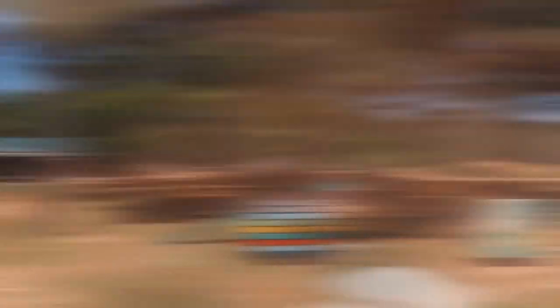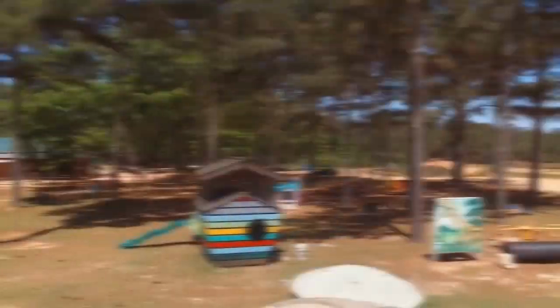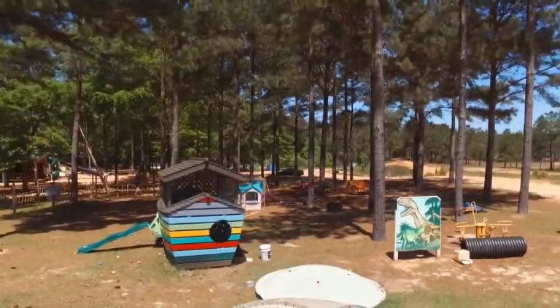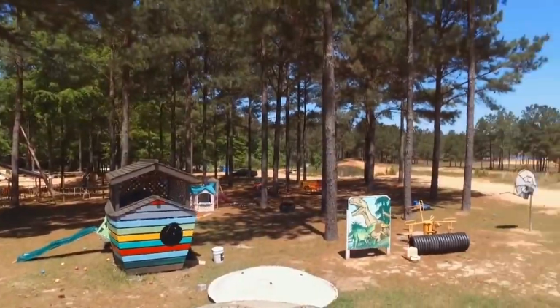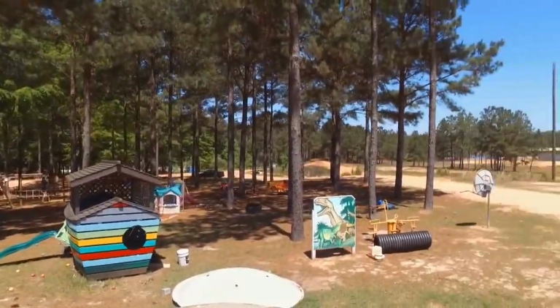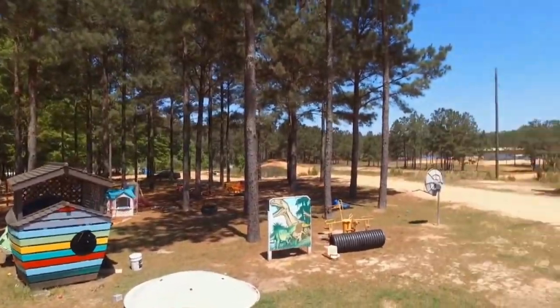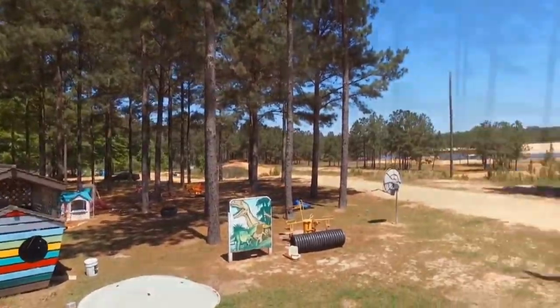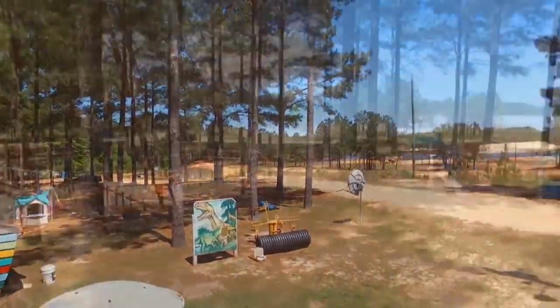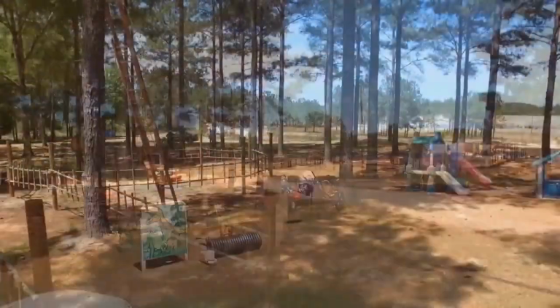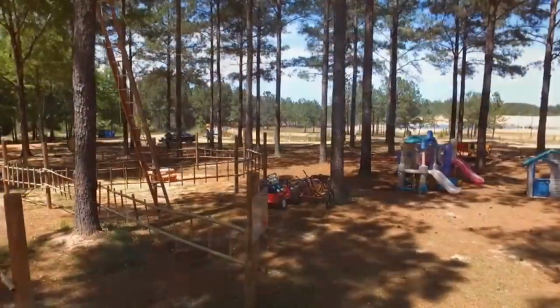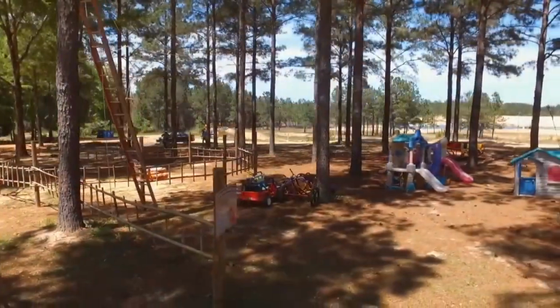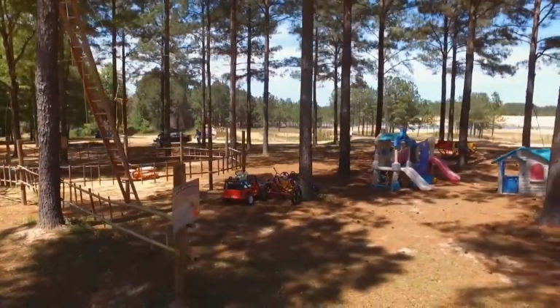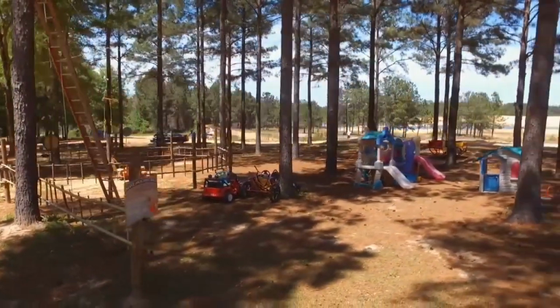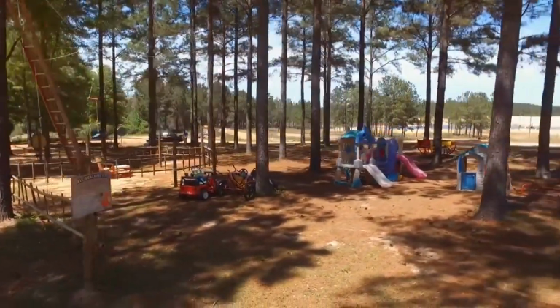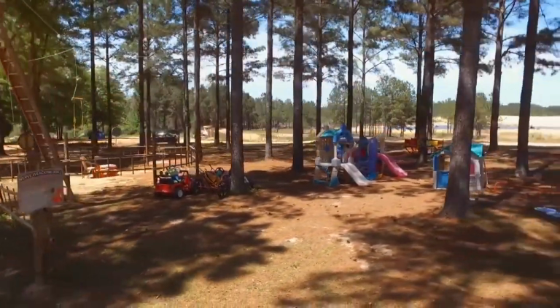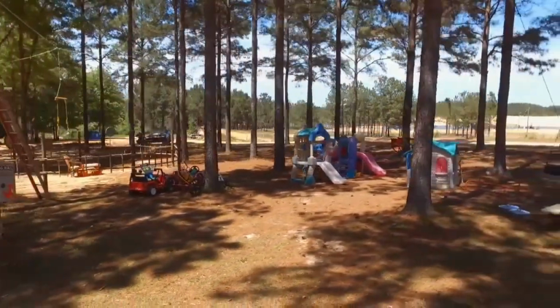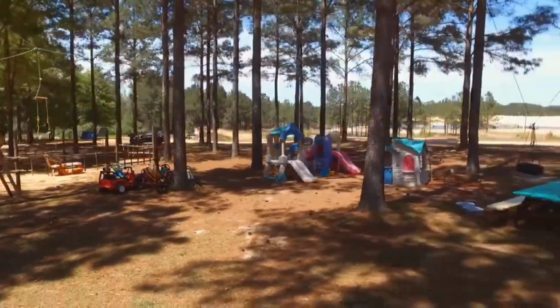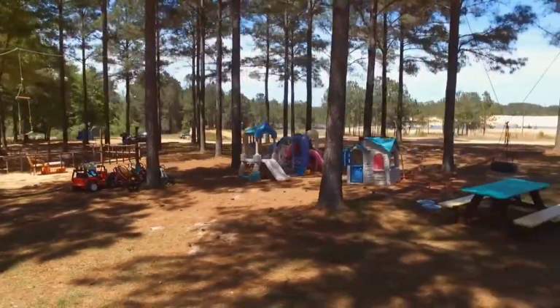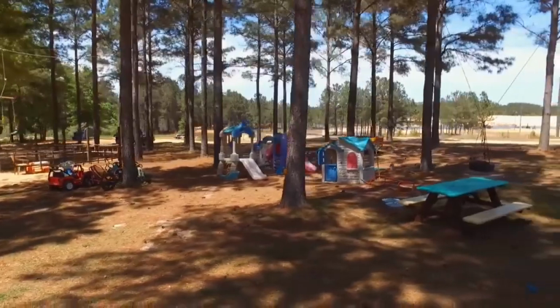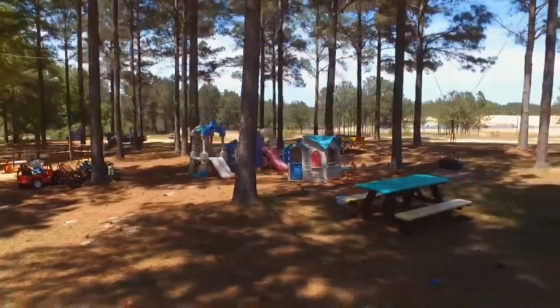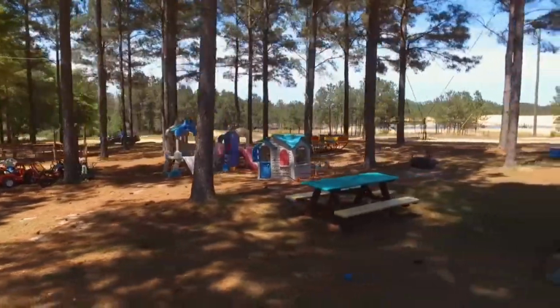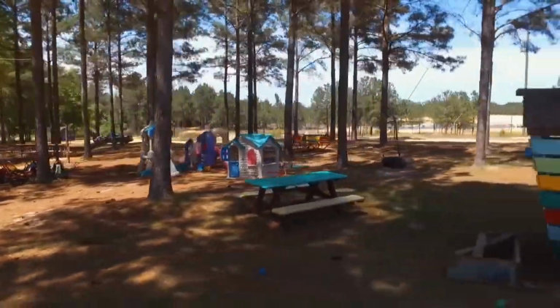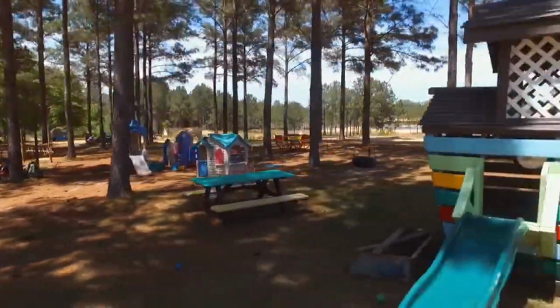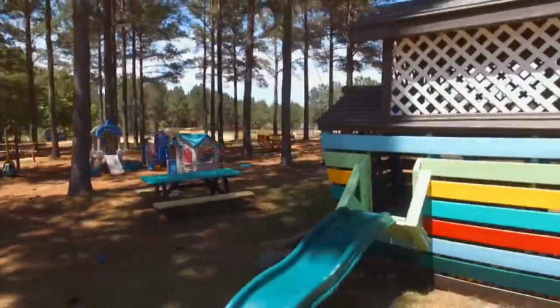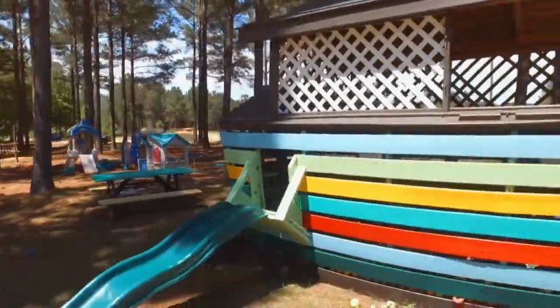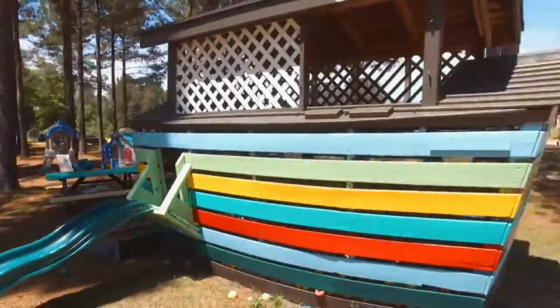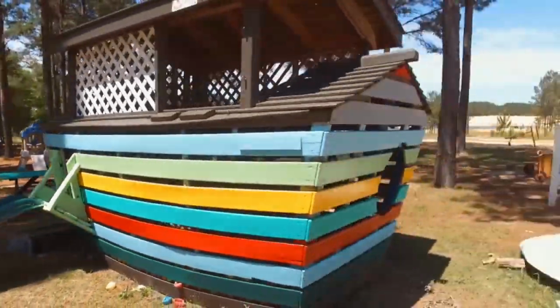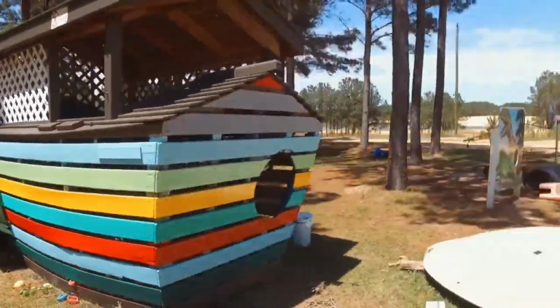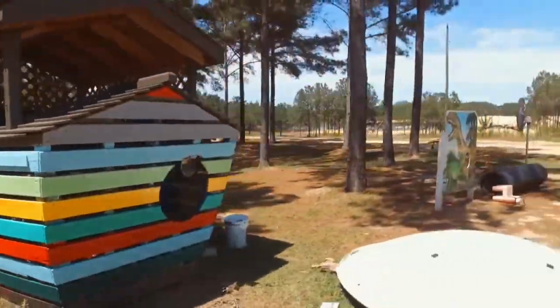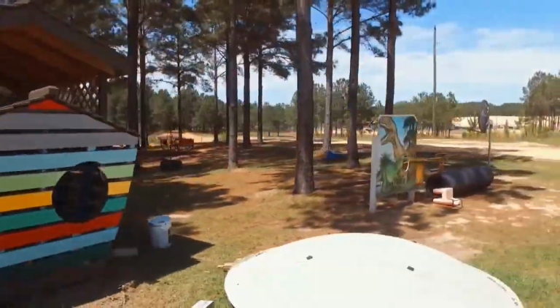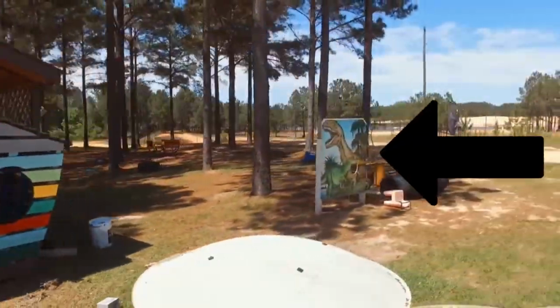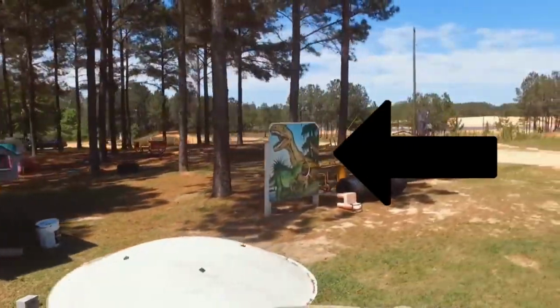That's right kids! Come down and check out our playground equipment! Some of it's even plastic because we didn't want to spend too much money on it! We wanted to save that money for the dinosaurs!